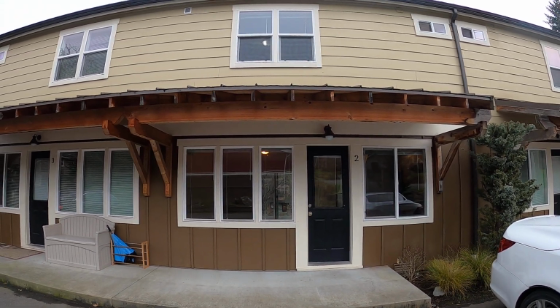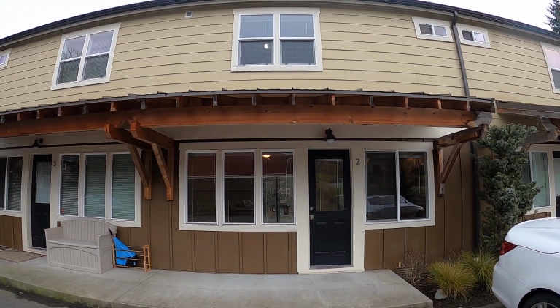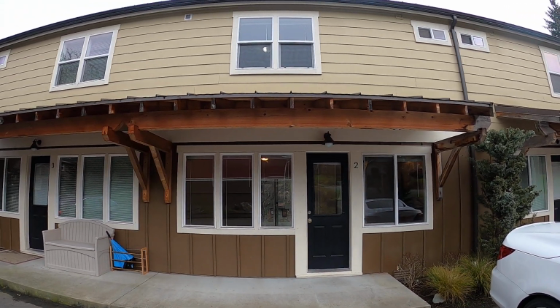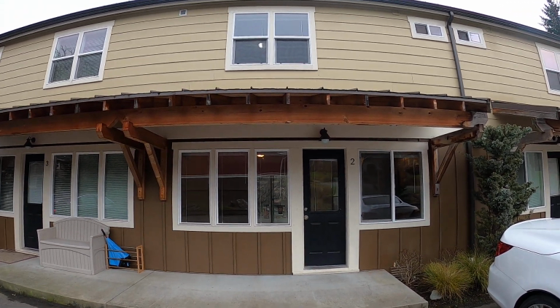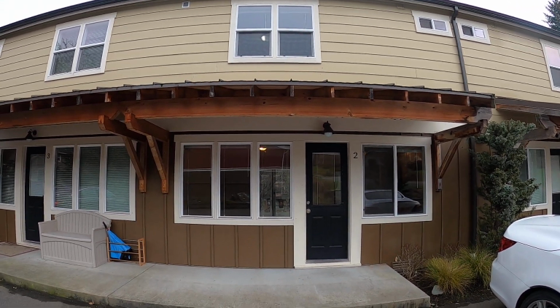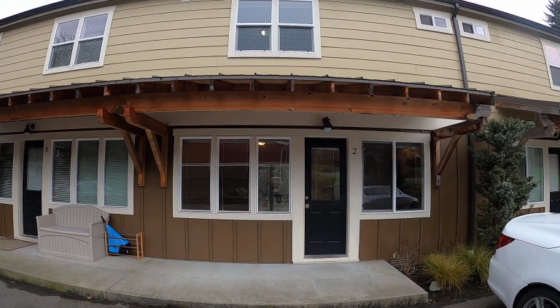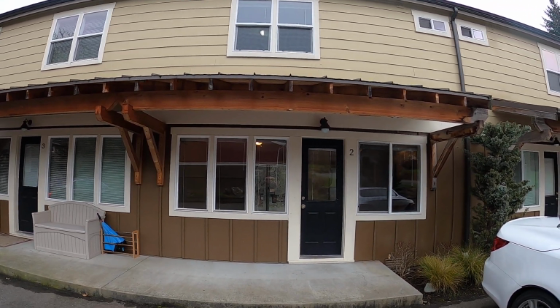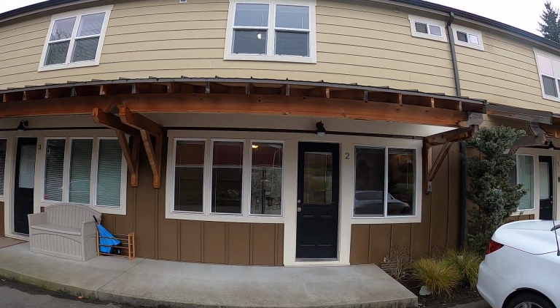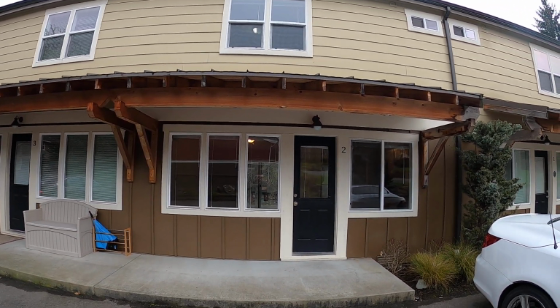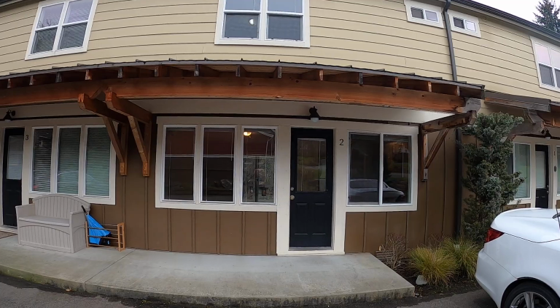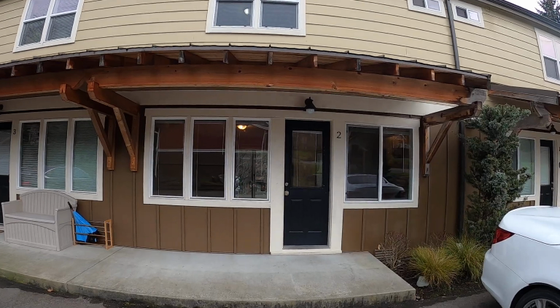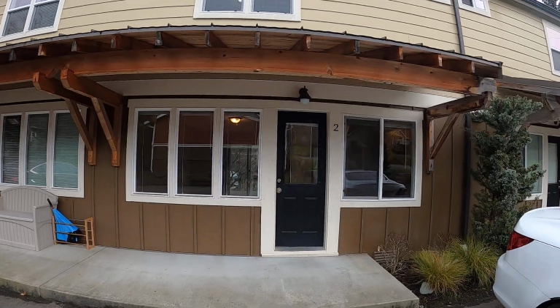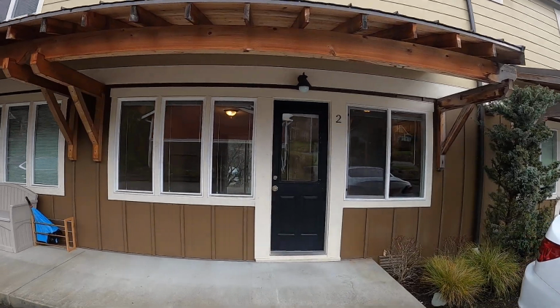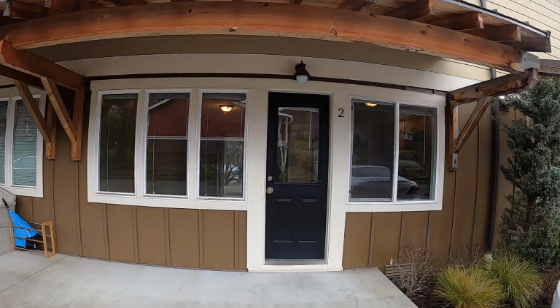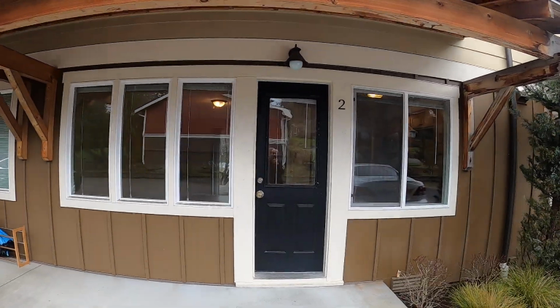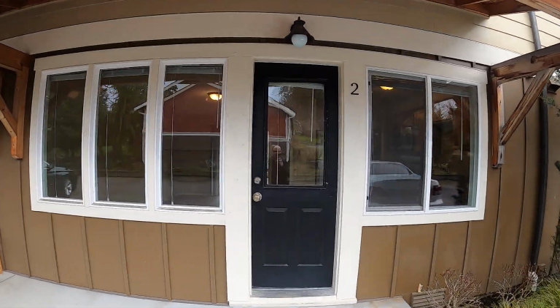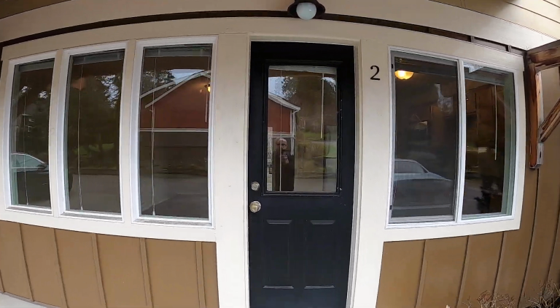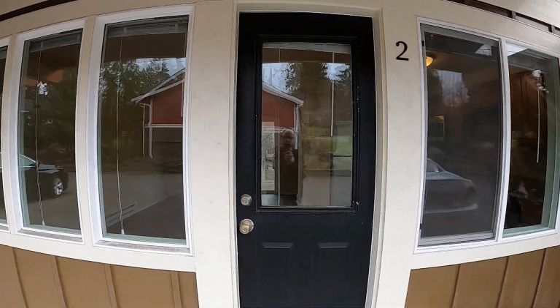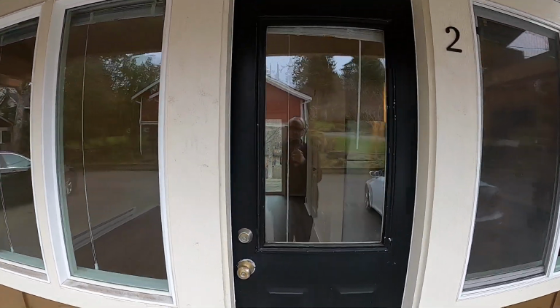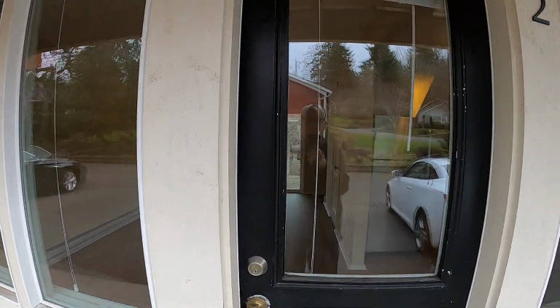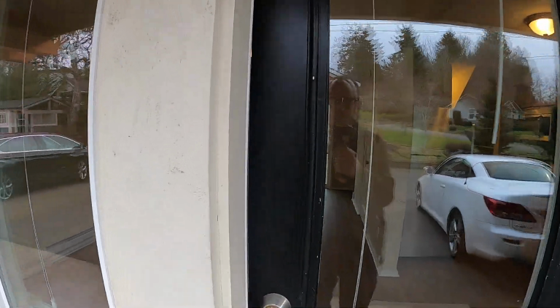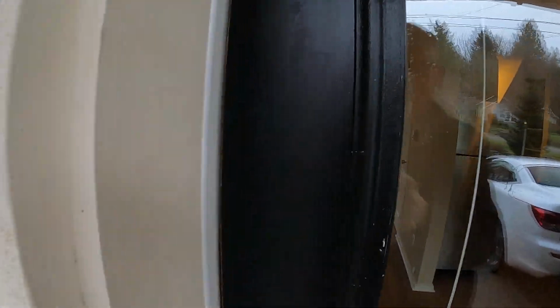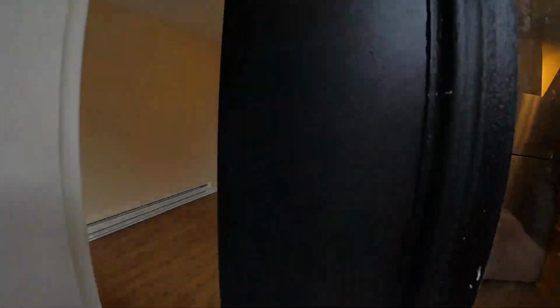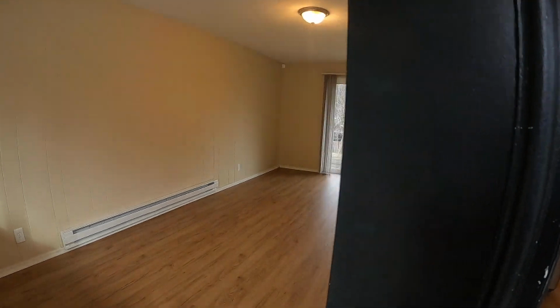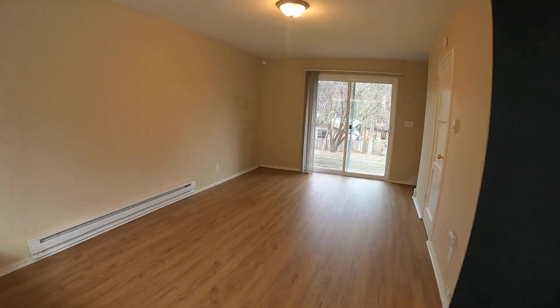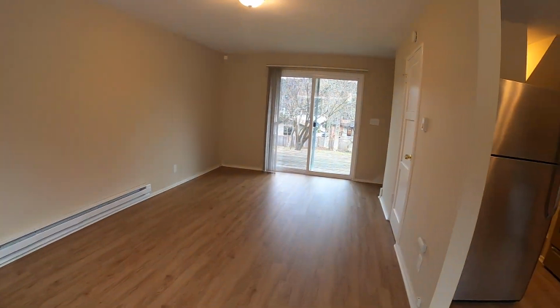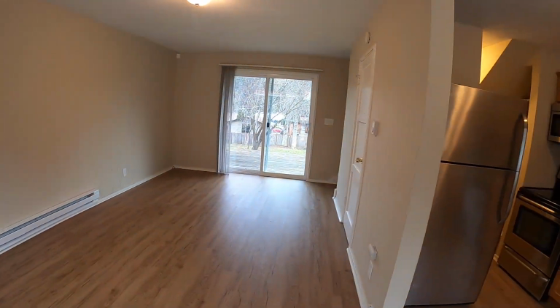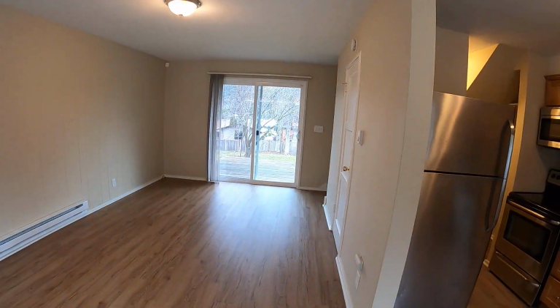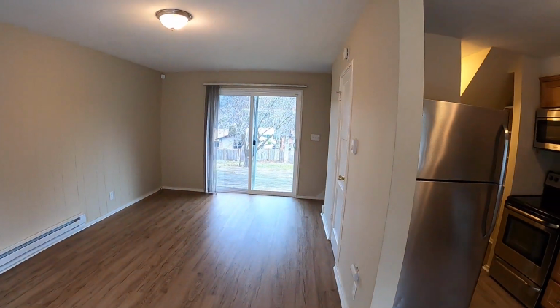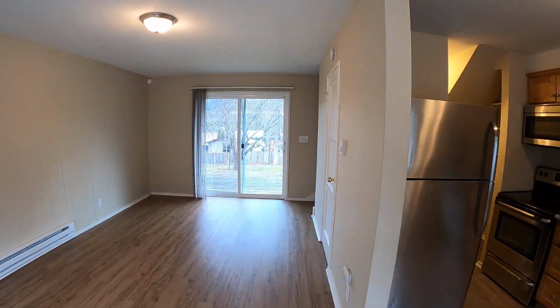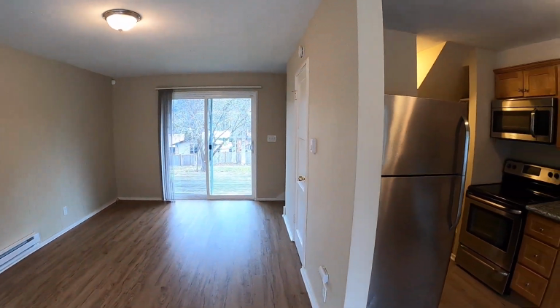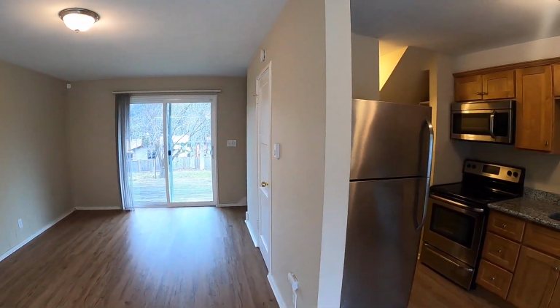Welcome to McNally Management. This is our home at 3217 Terraboccia in Duke Harbor. It's a two-bedroom, one-bath.